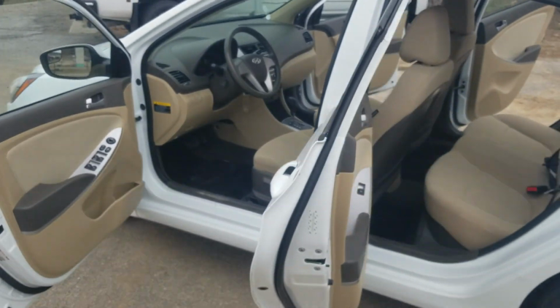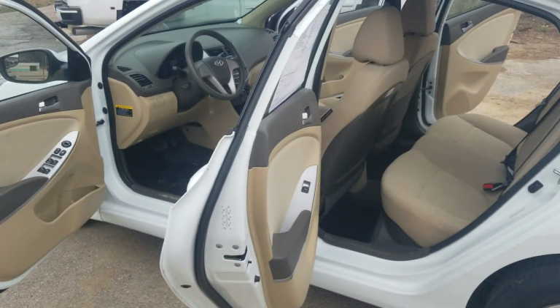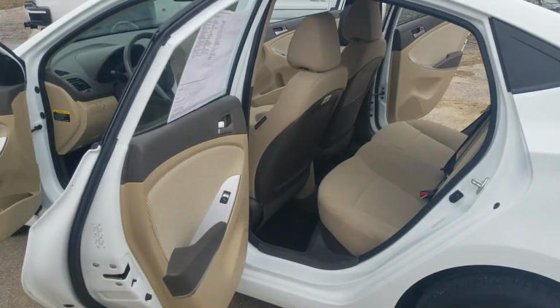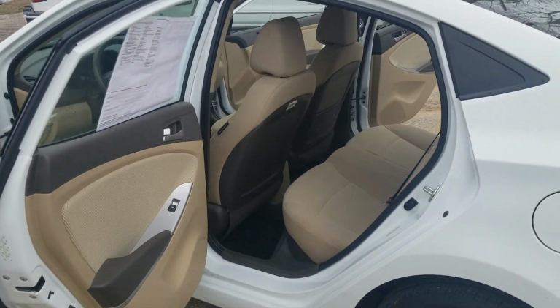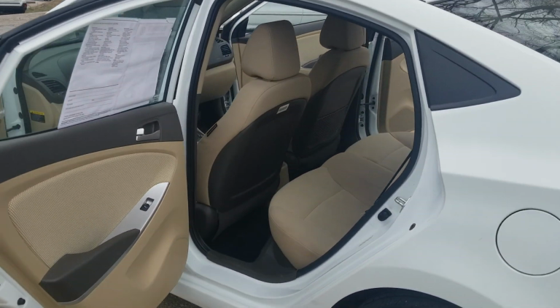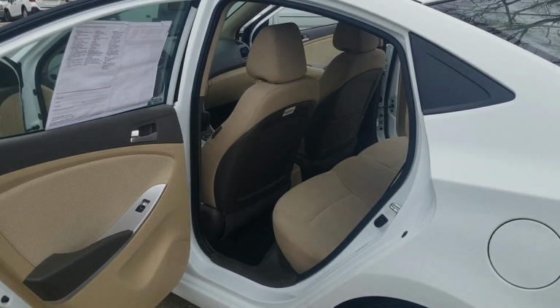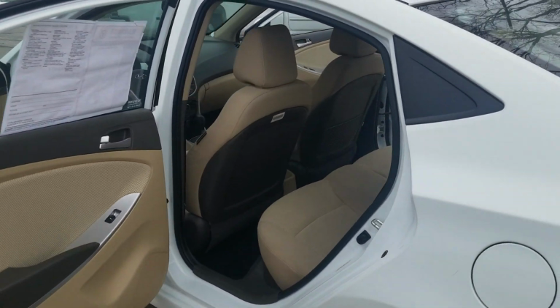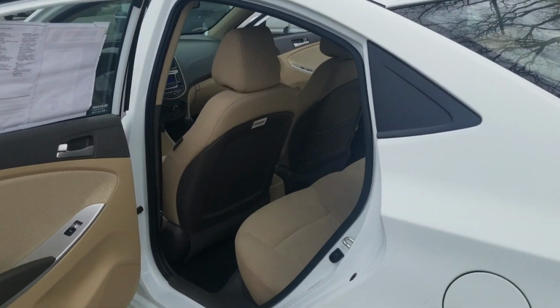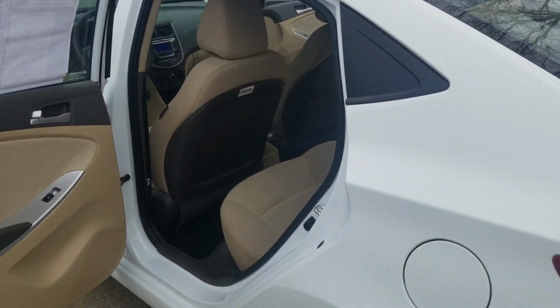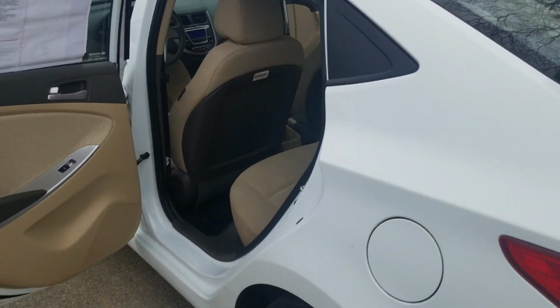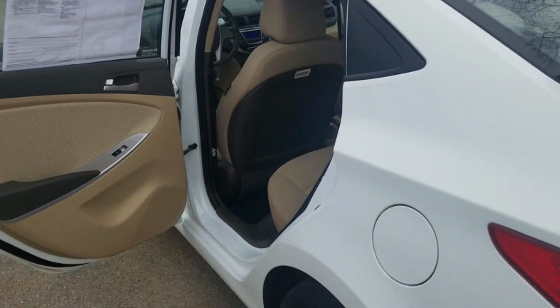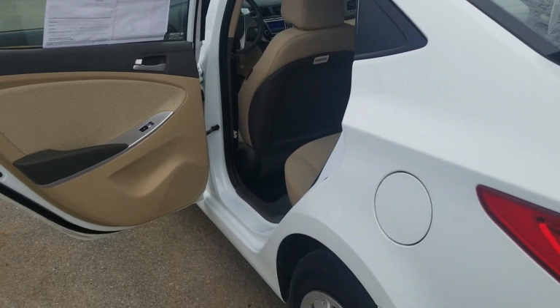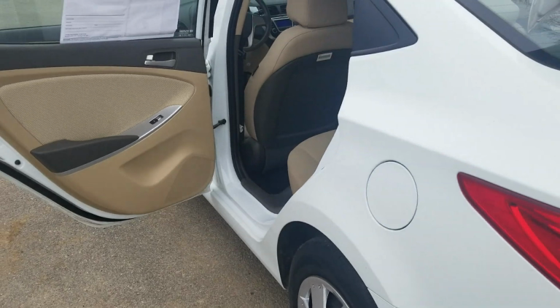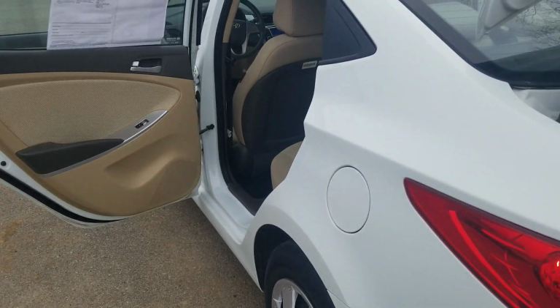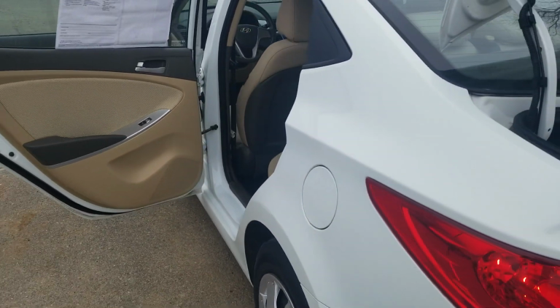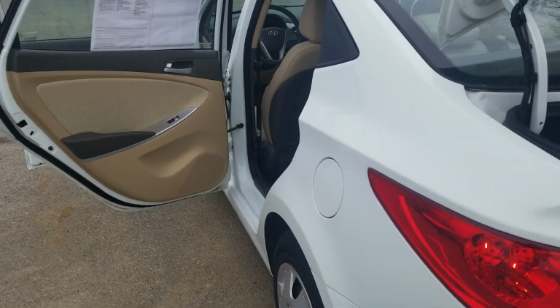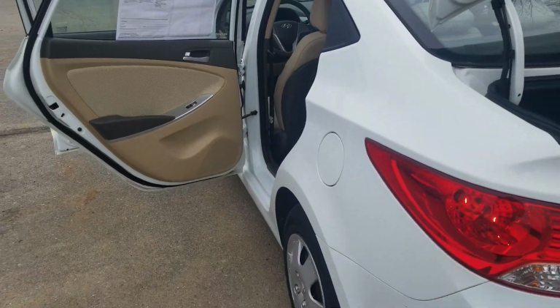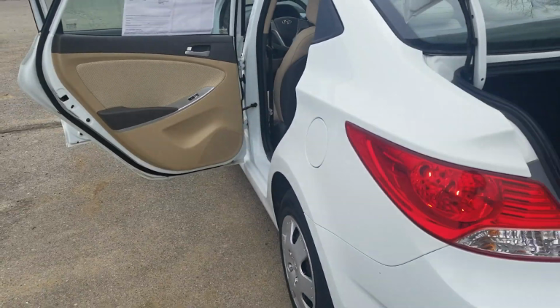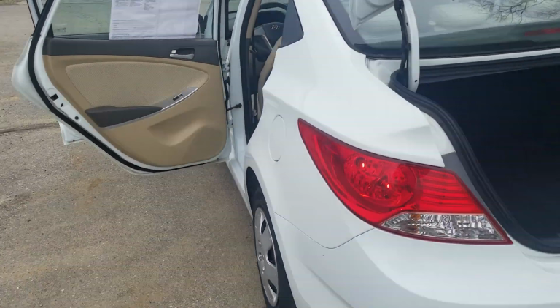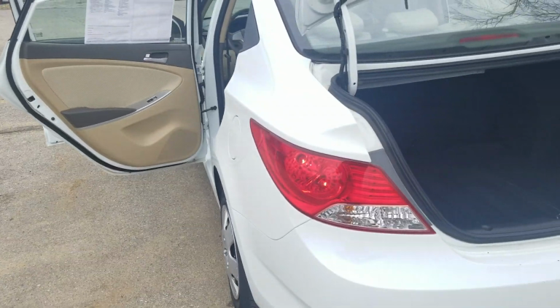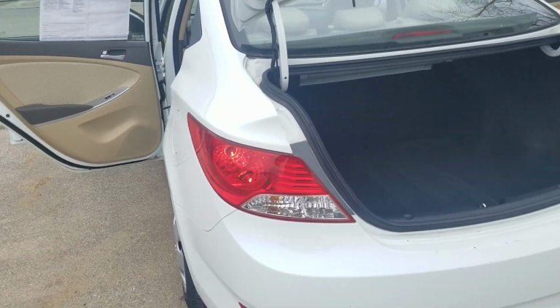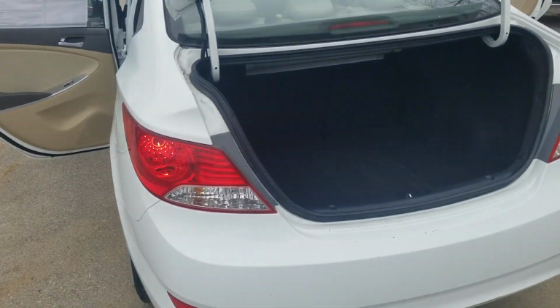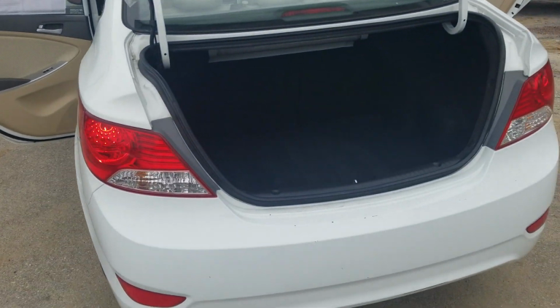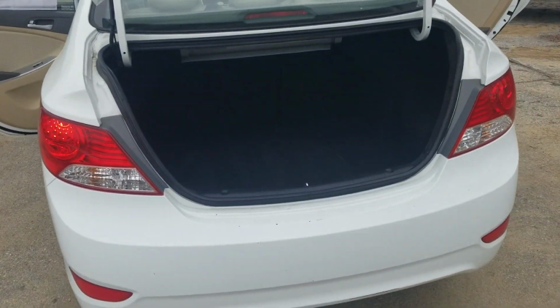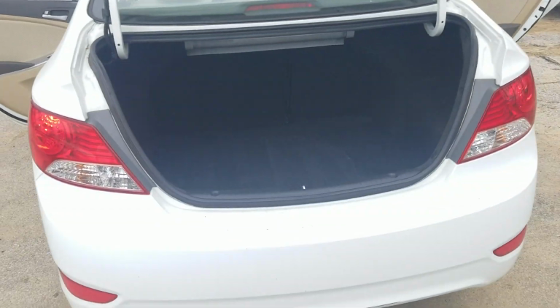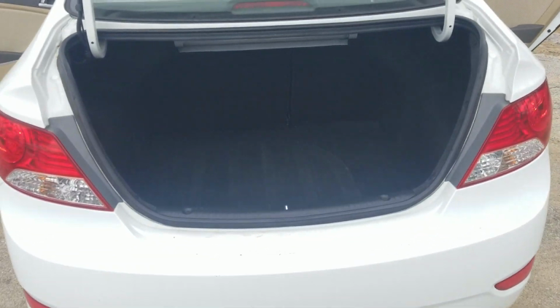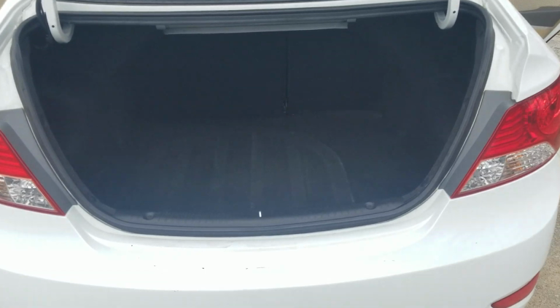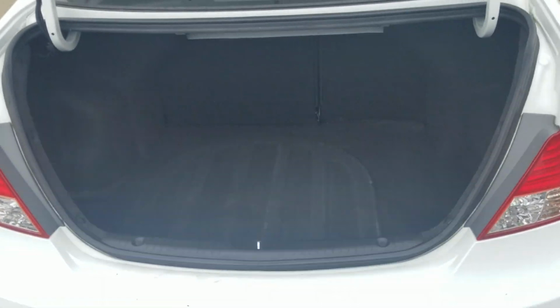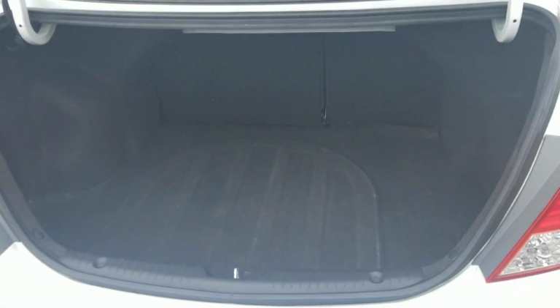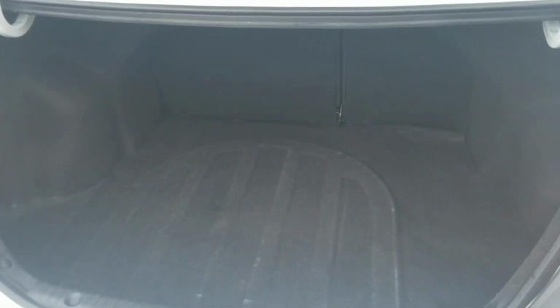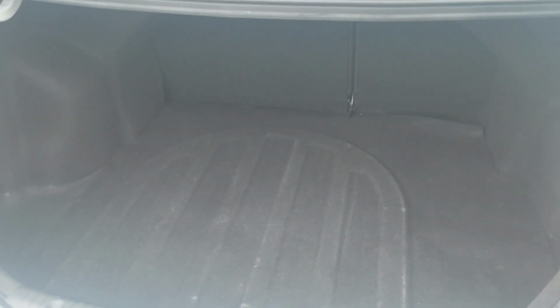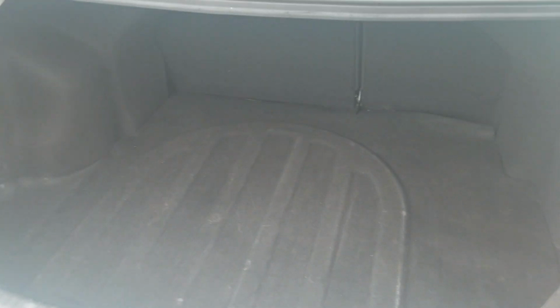Something to get around. Great on gas — I believe you're getting like 27 in city and 37 on the highway. Good trunk space.